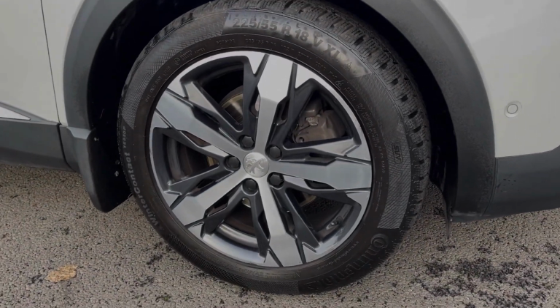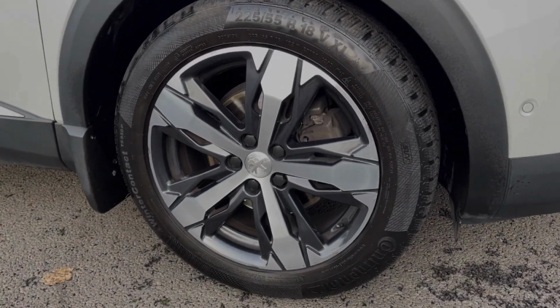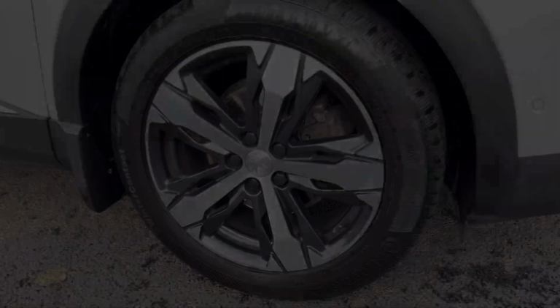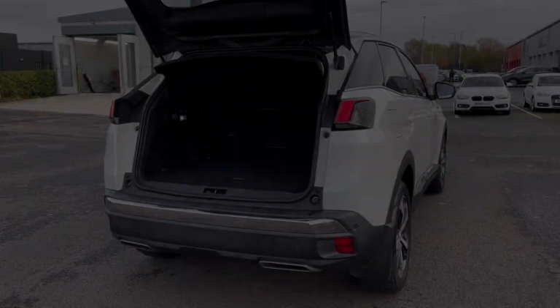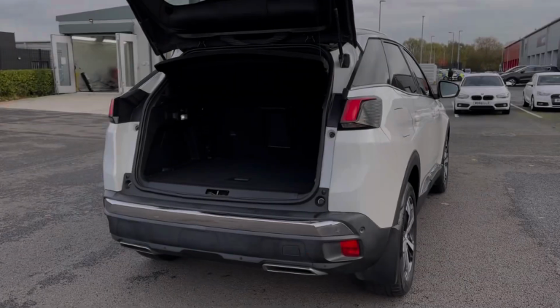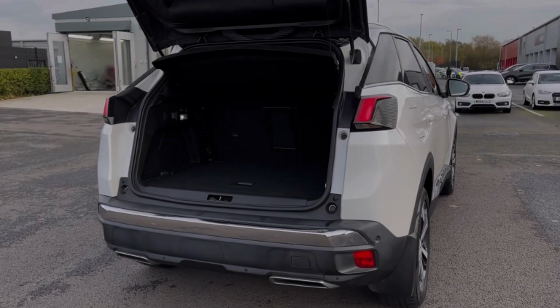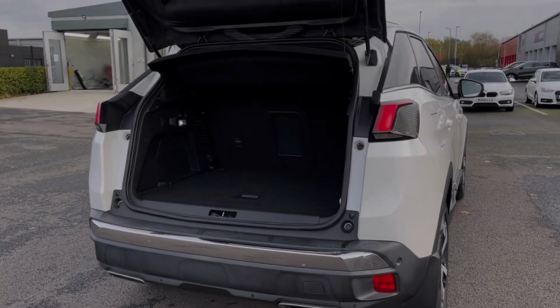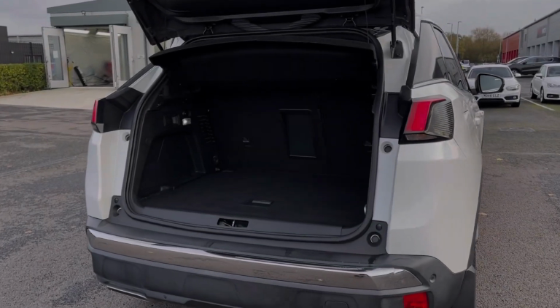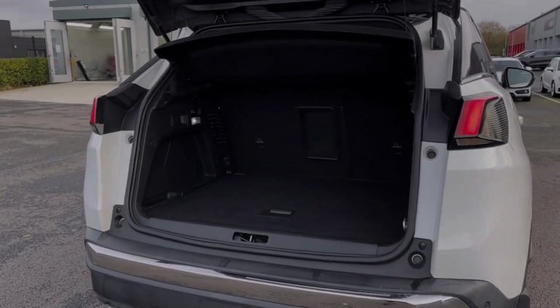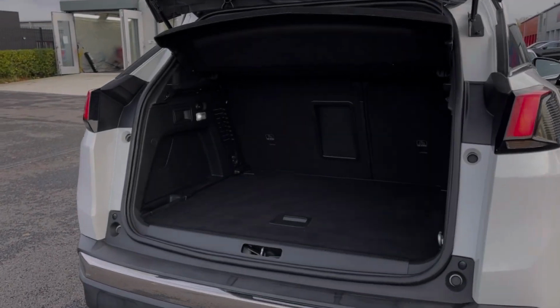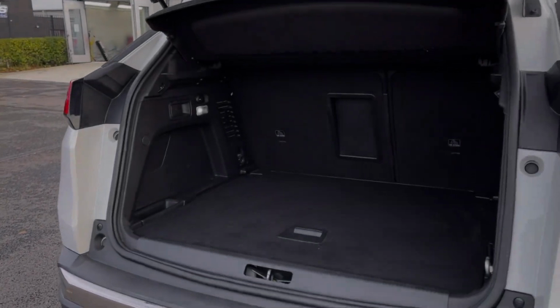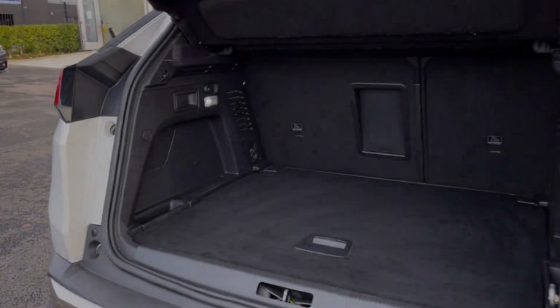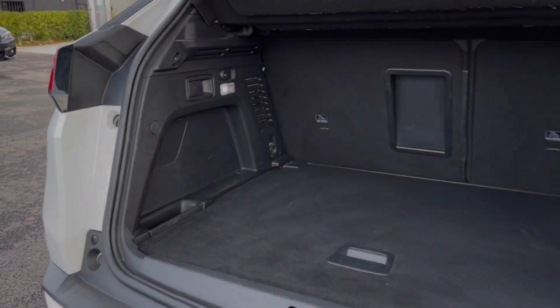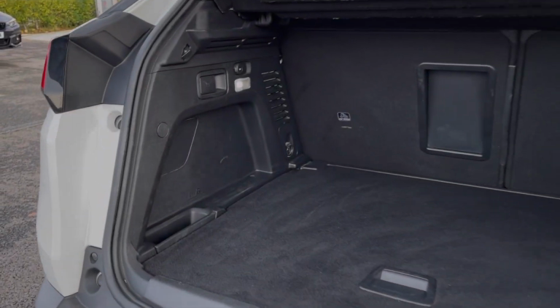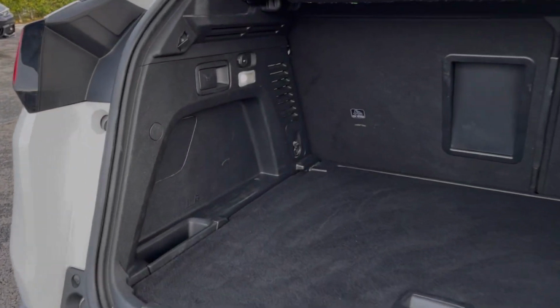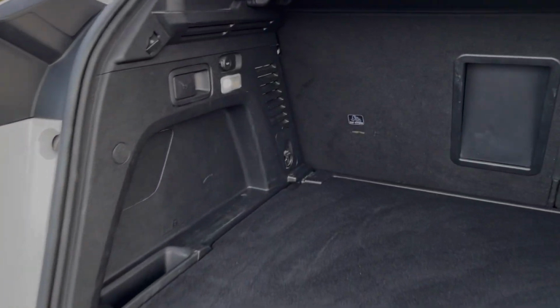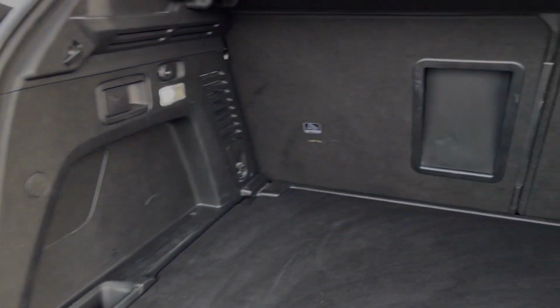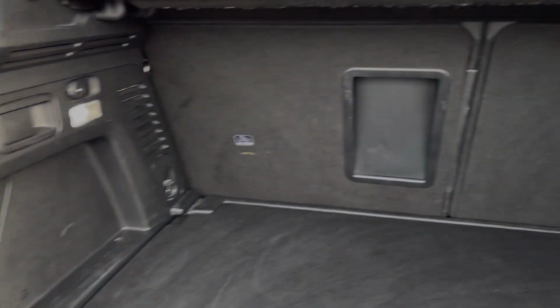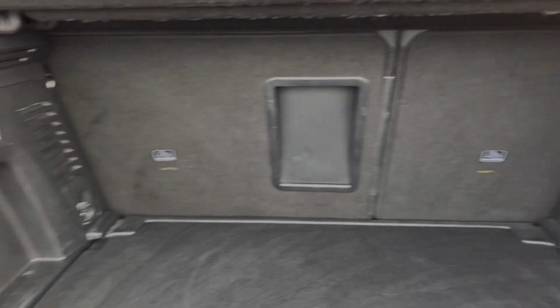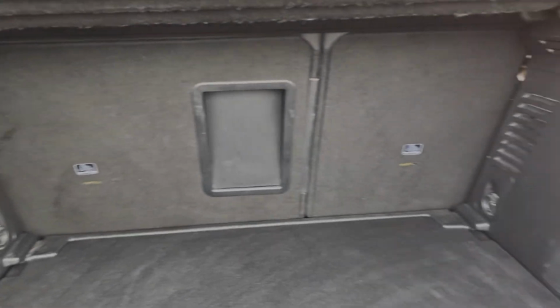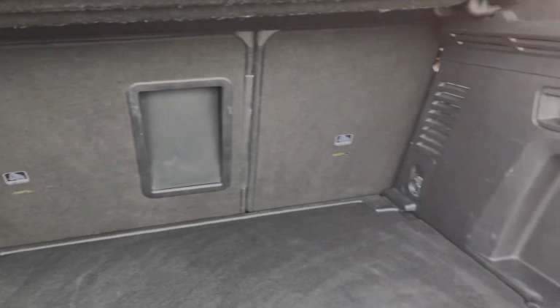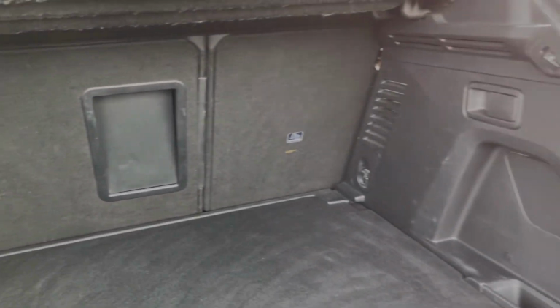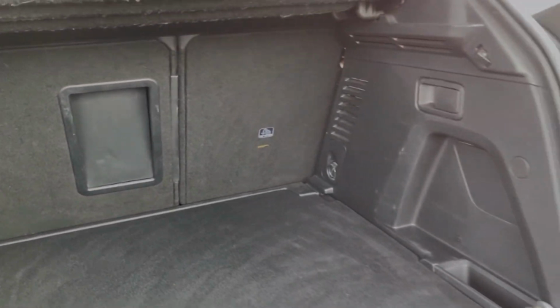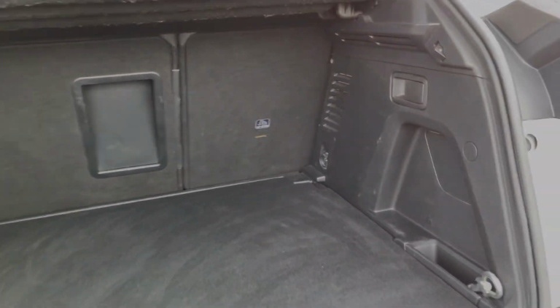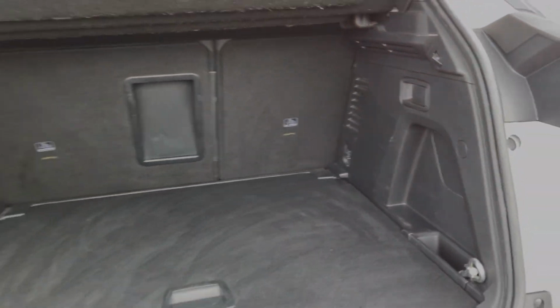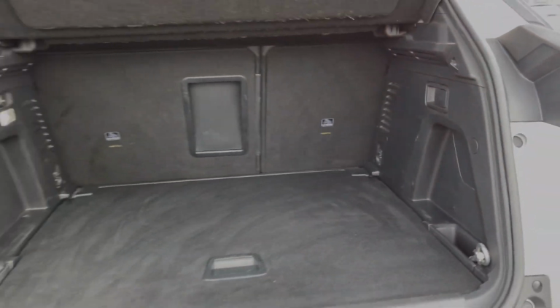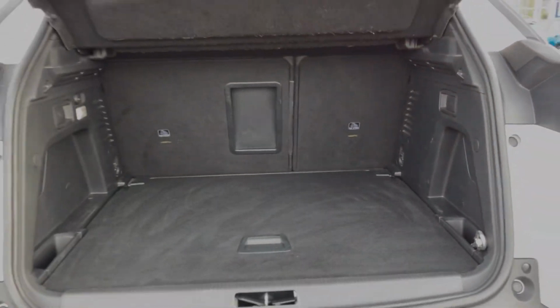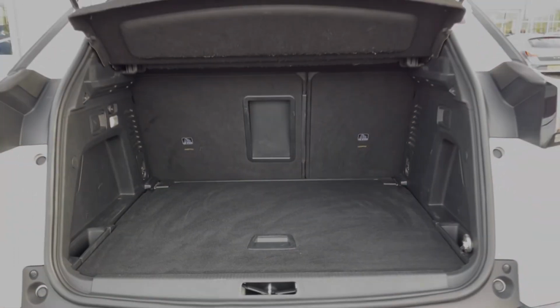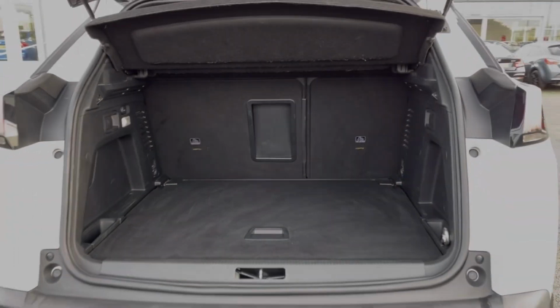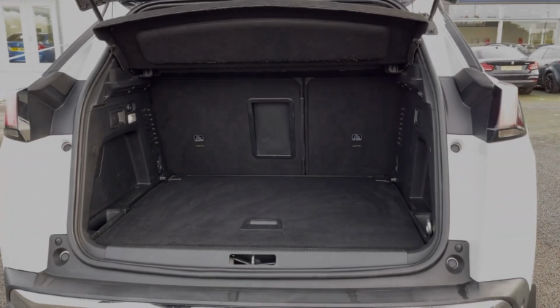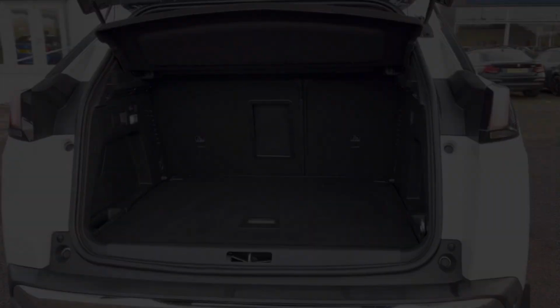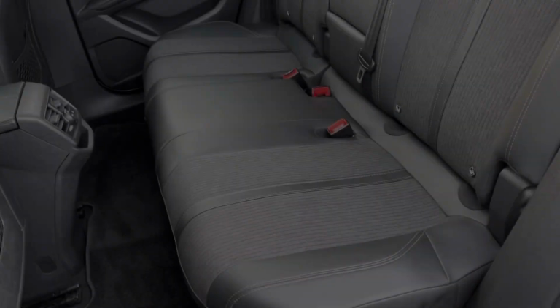Moving into the boot space of the vehicle here, the 3008 offers an extensive amount of boot space. You can also fold the rear seats down if you require any extra room at all, and you've got a parcel shelf on top.